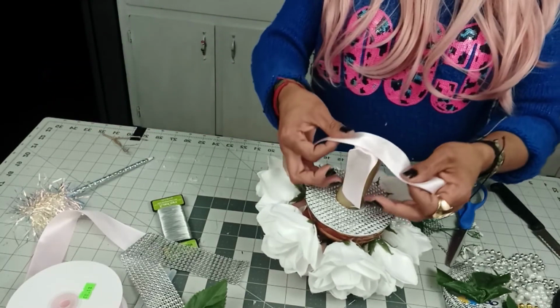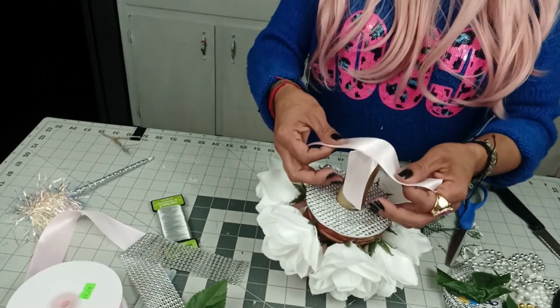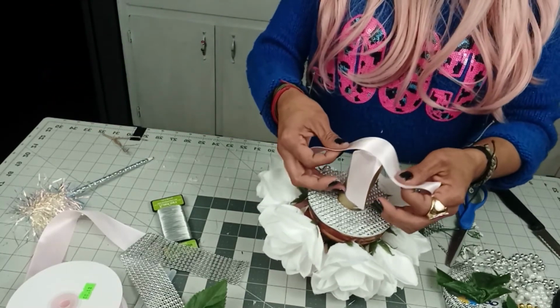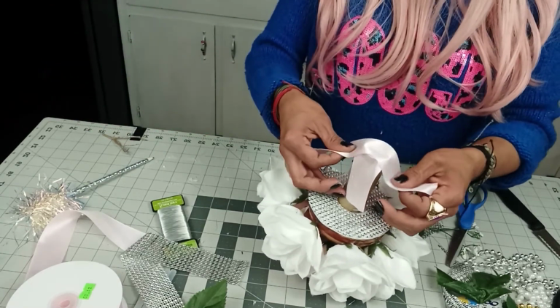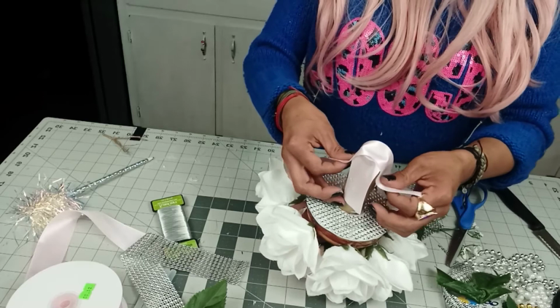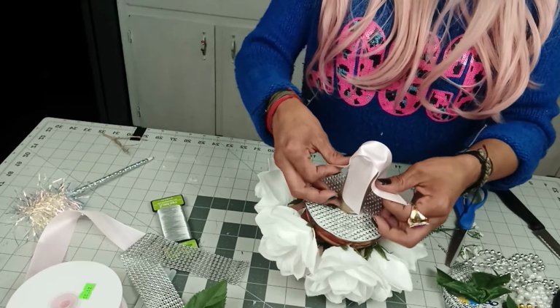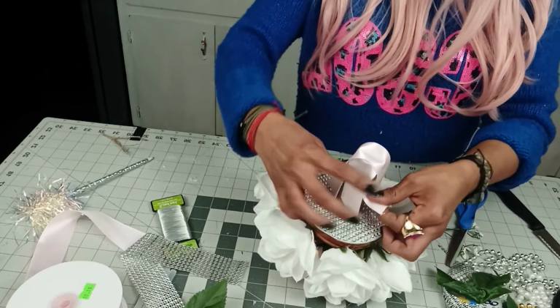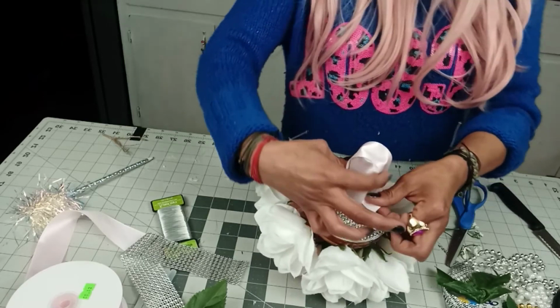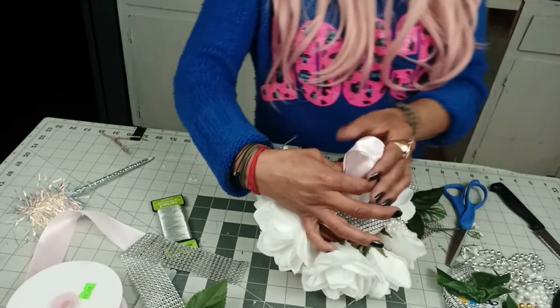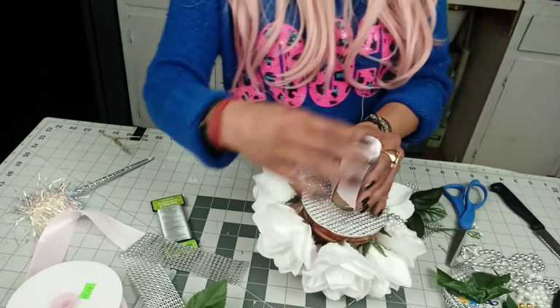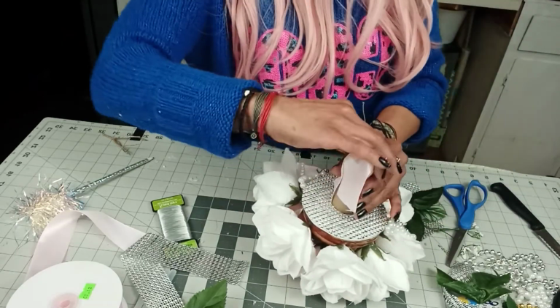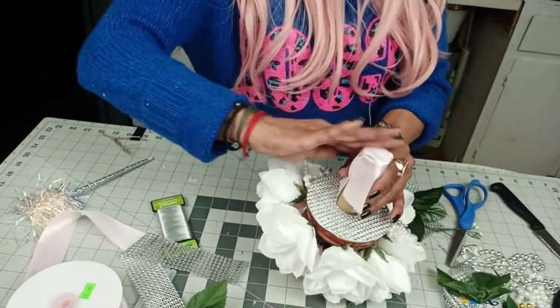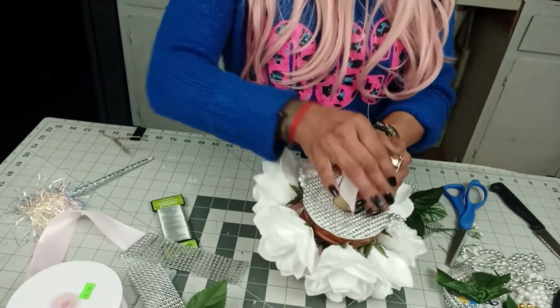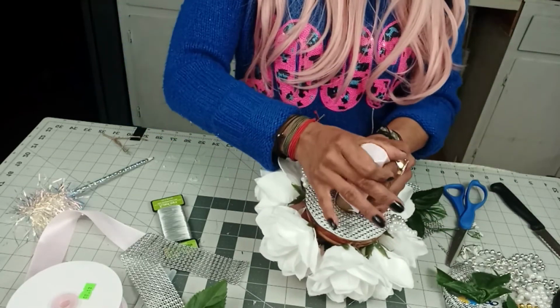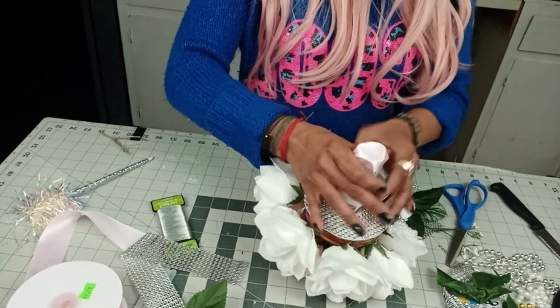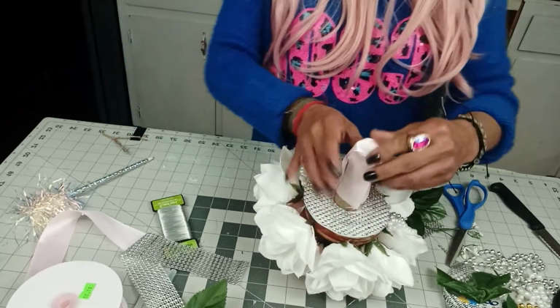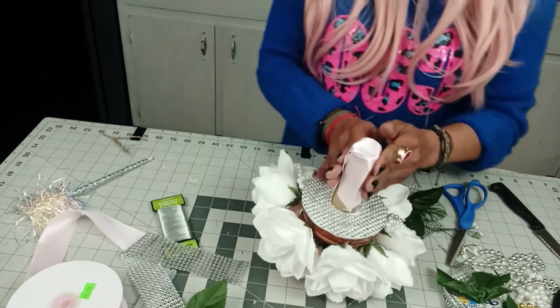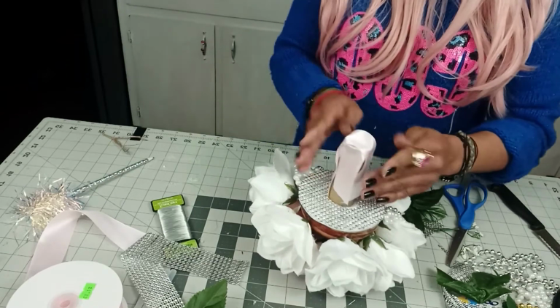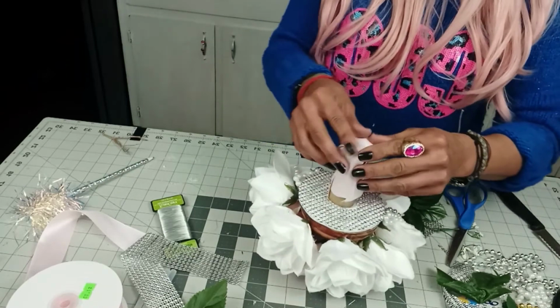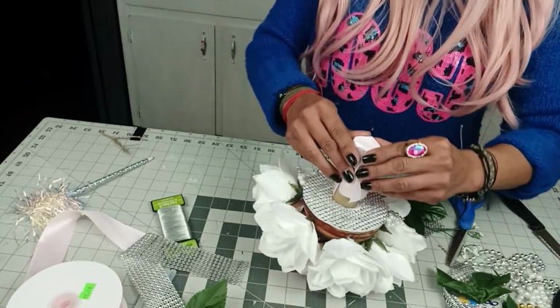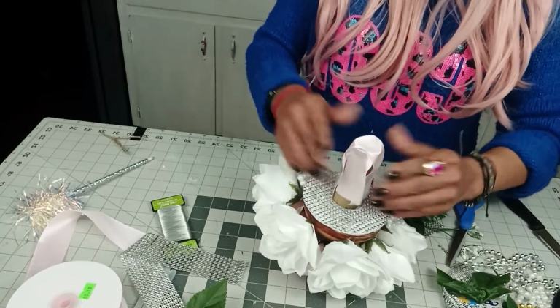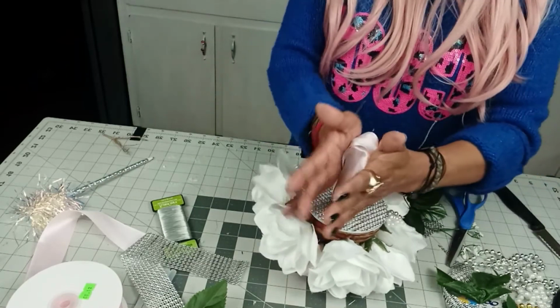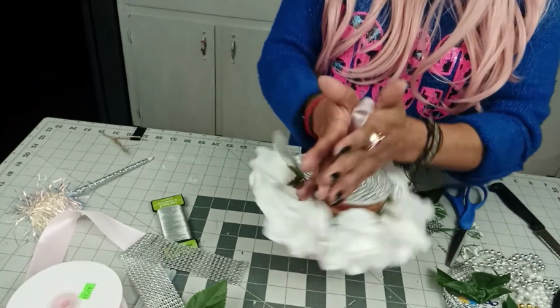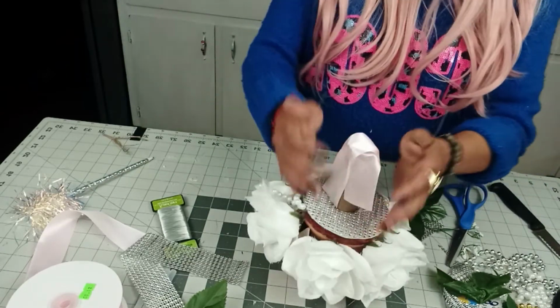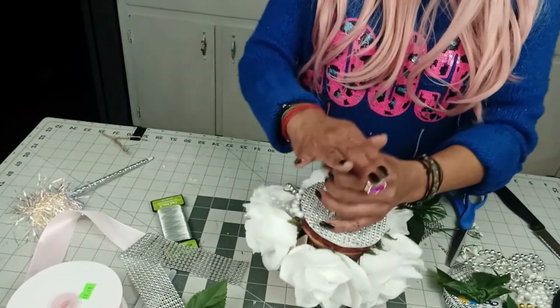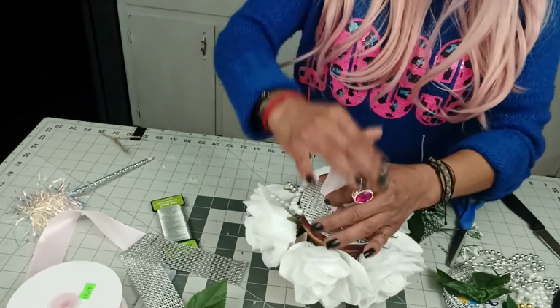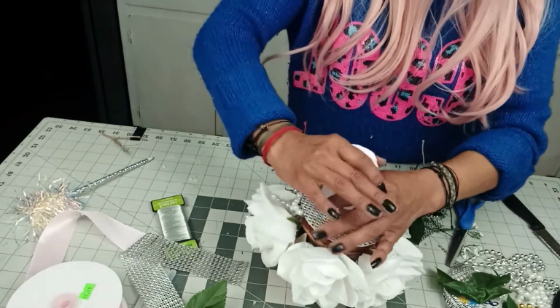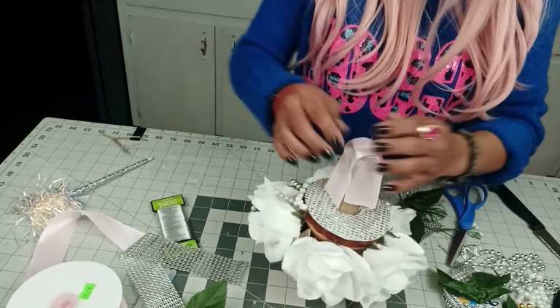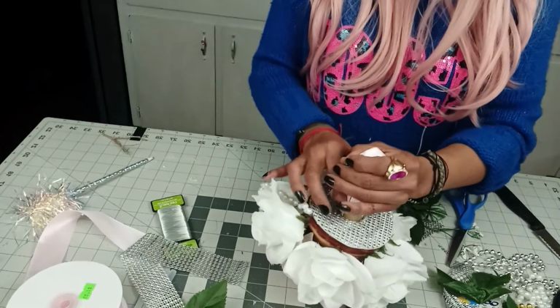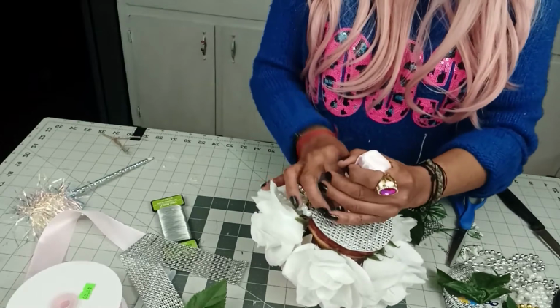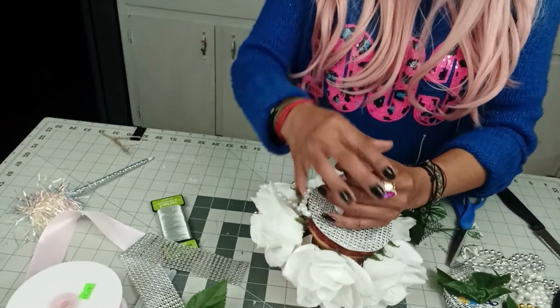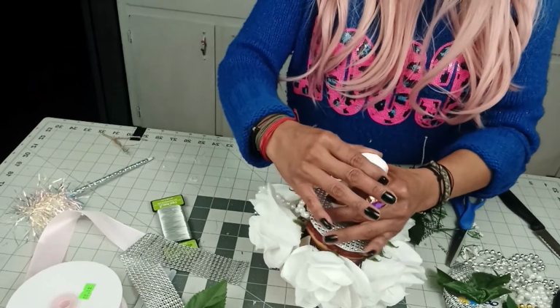Or you can put some felt — it's up to you. It's your bouquet, remember? Your daughter's bouquet — I don't know who you'll be making it for, whether for yourself or for someone else.